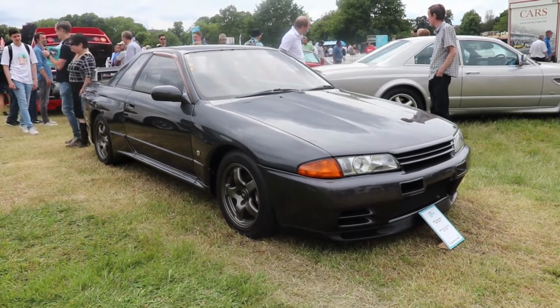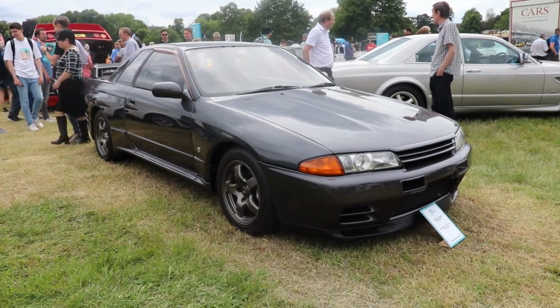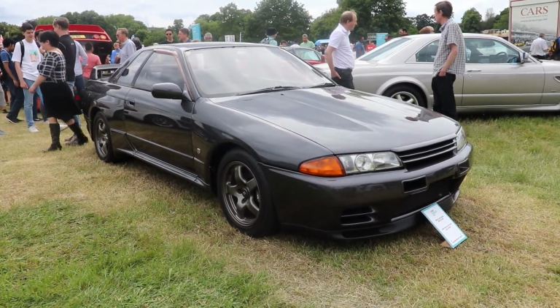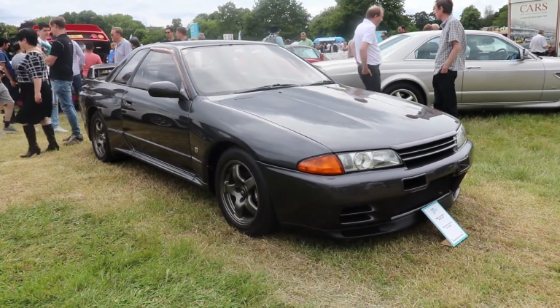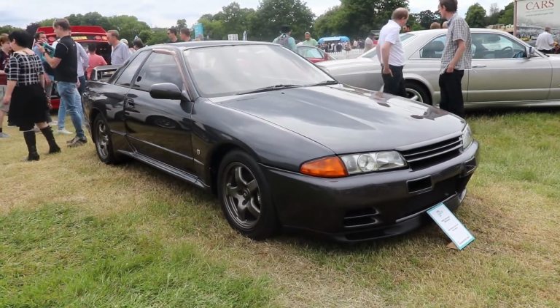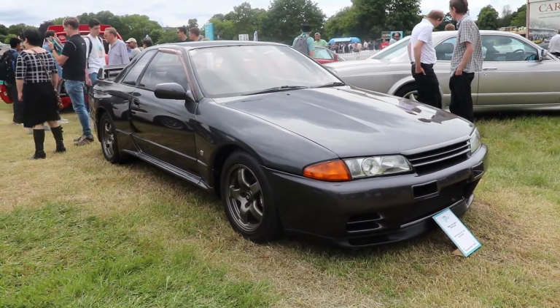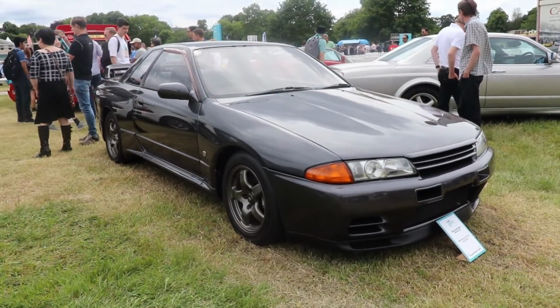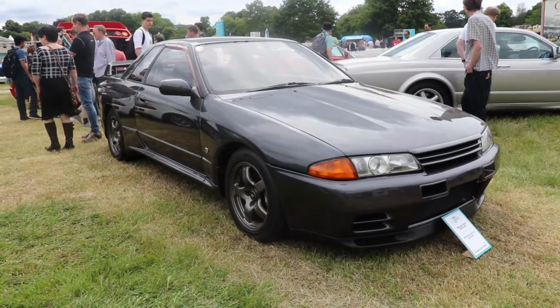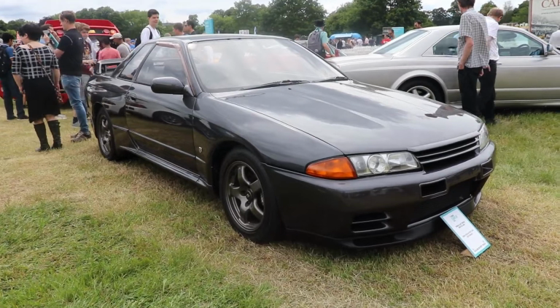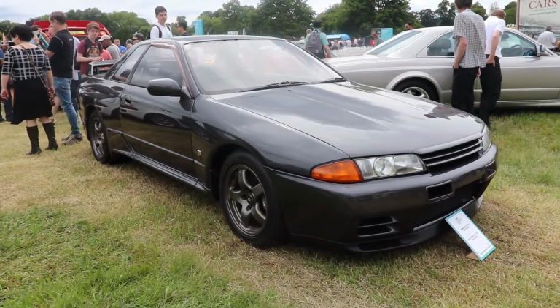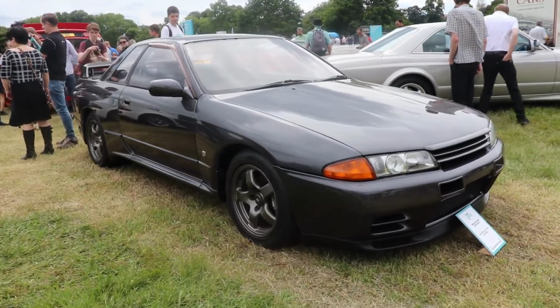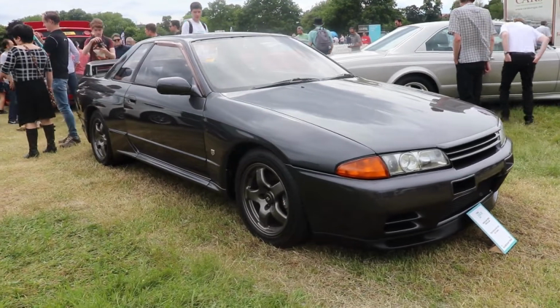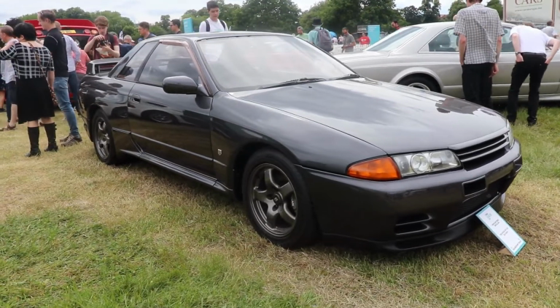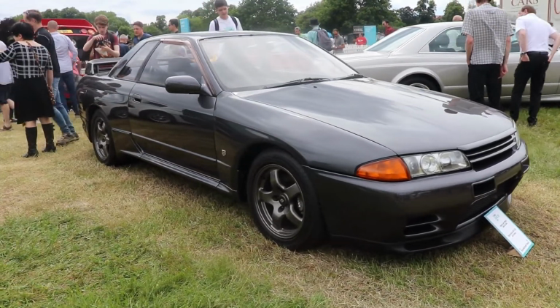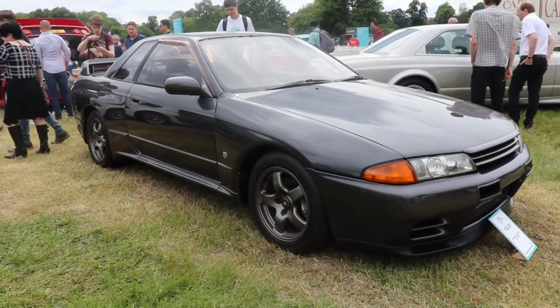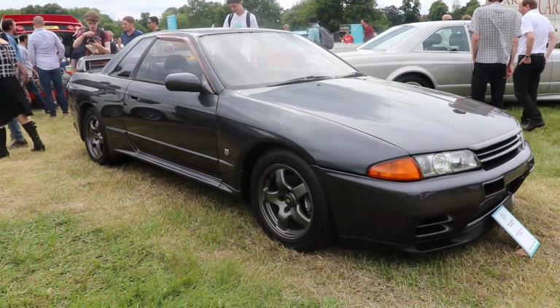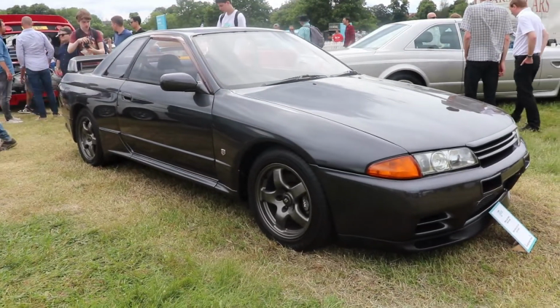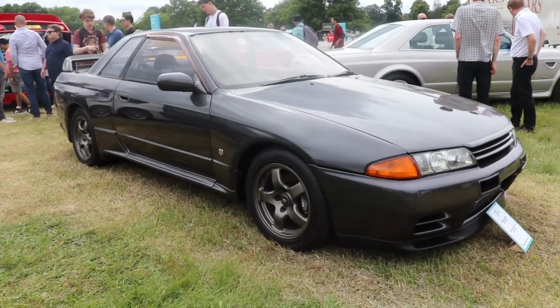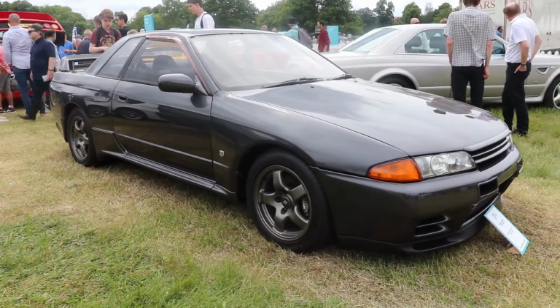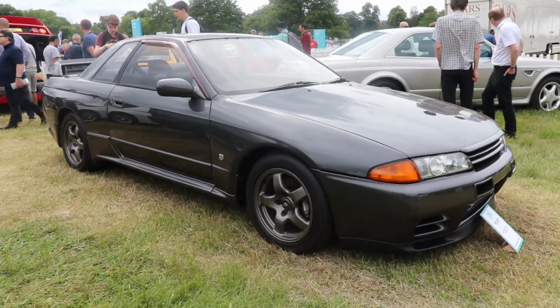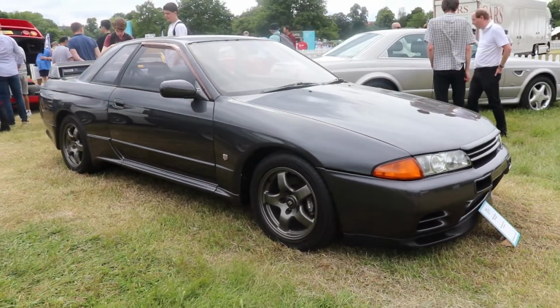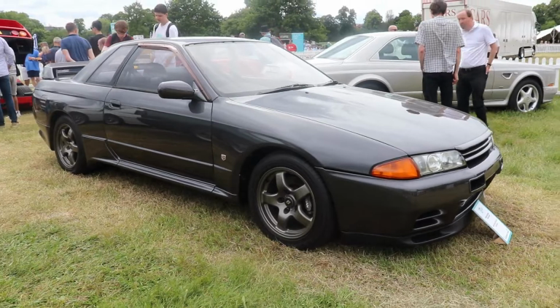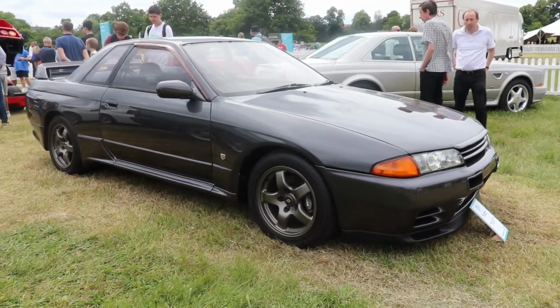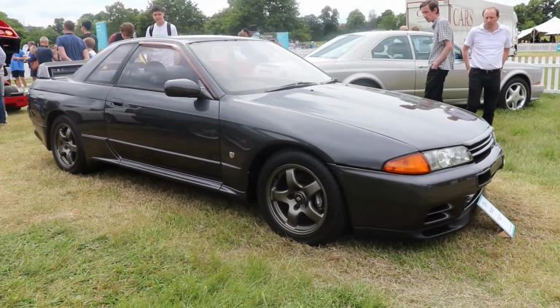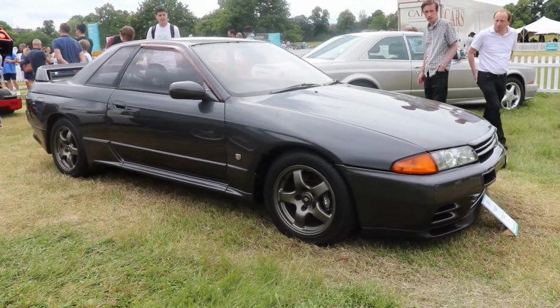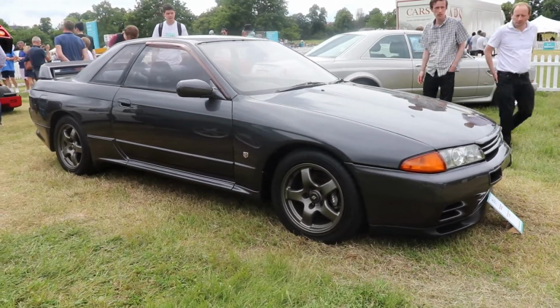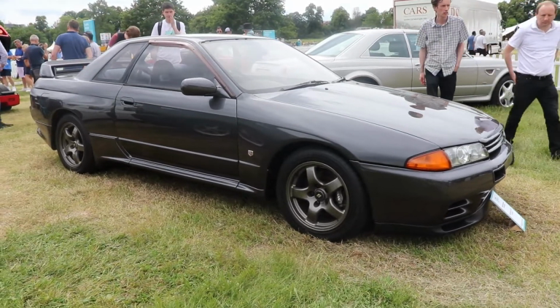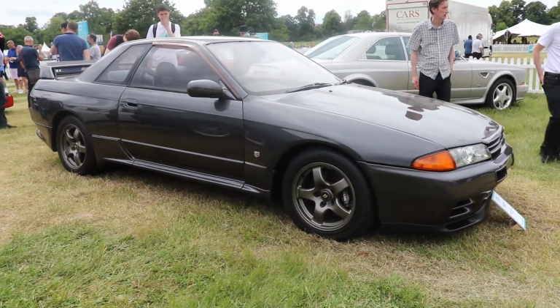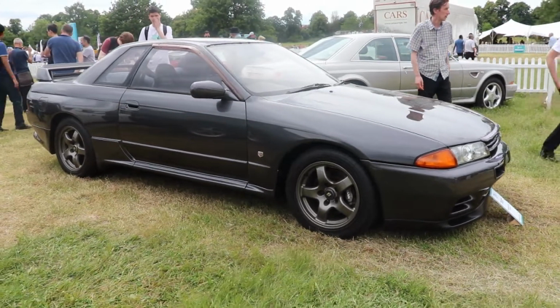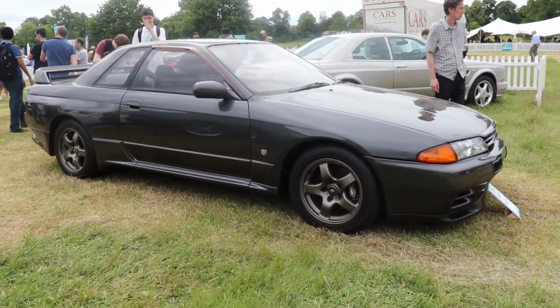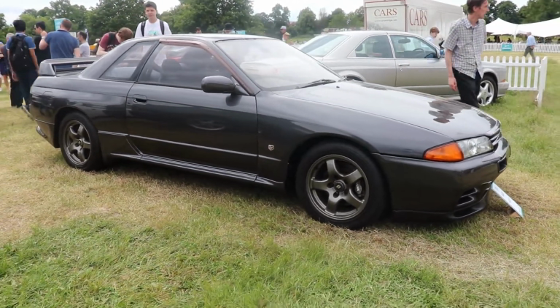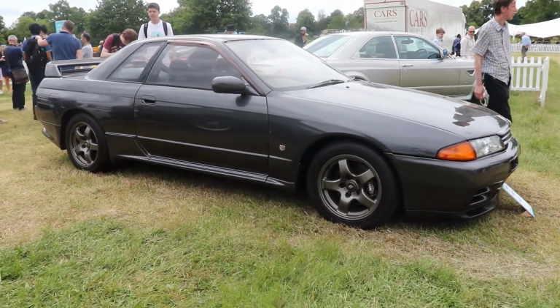Today we're going to talk about a 1989 Nissan Skyline R32. The car here today is a Nismo version and it's very special because just 560 of them were built.